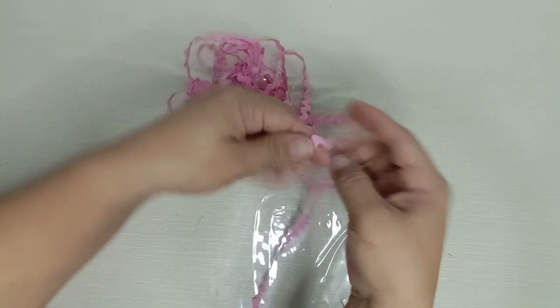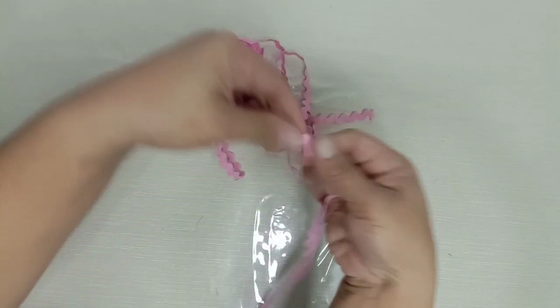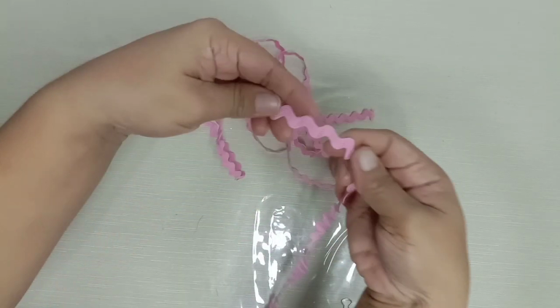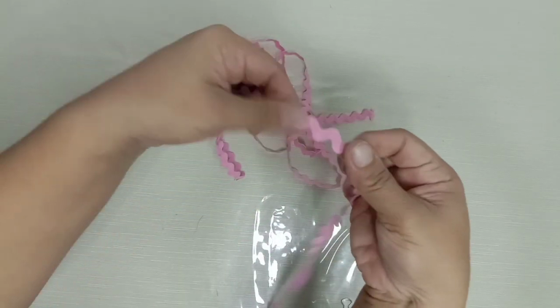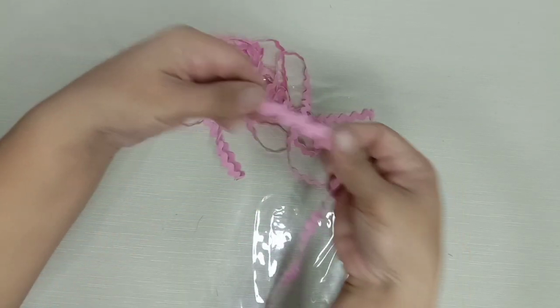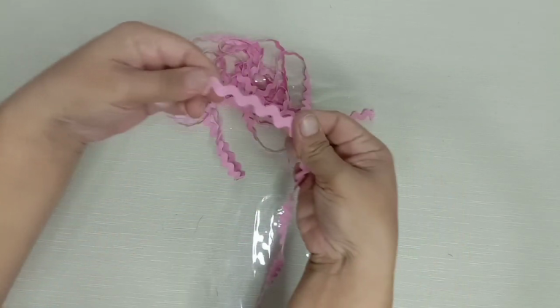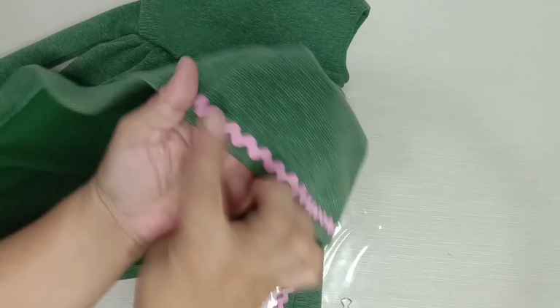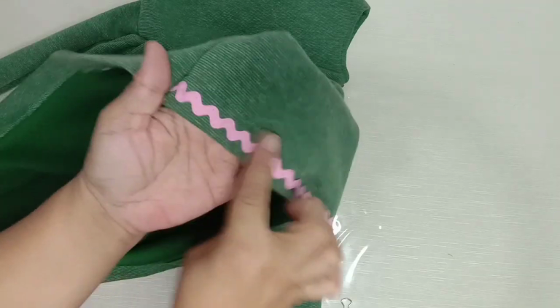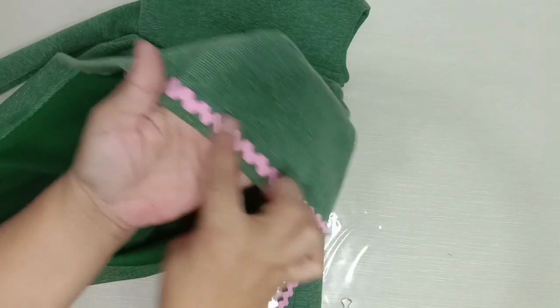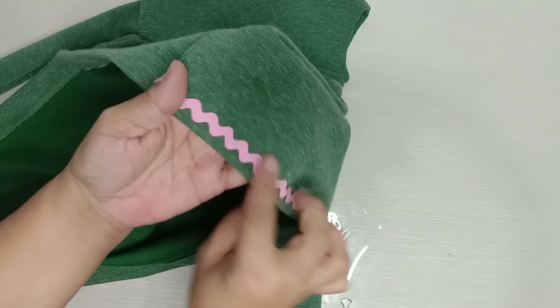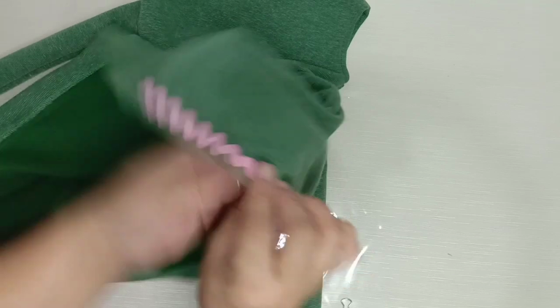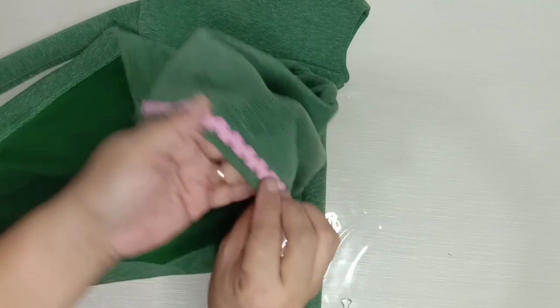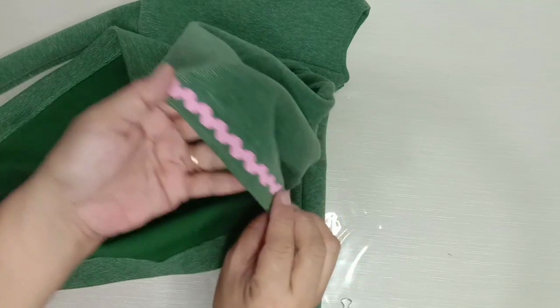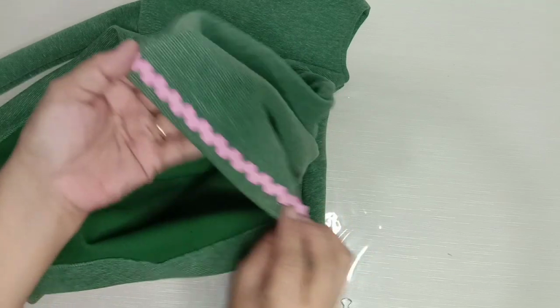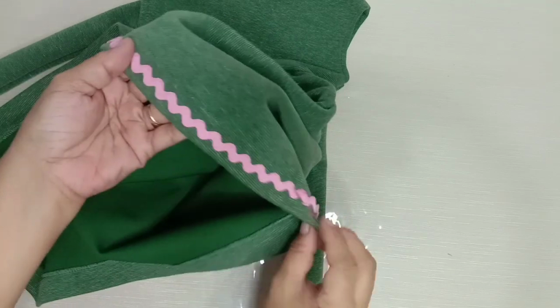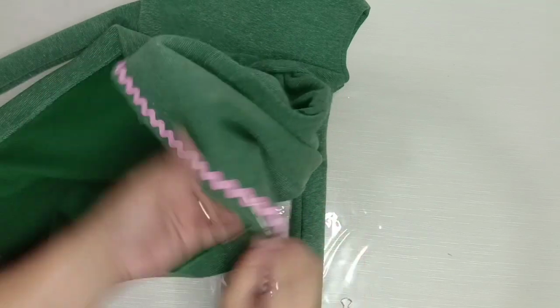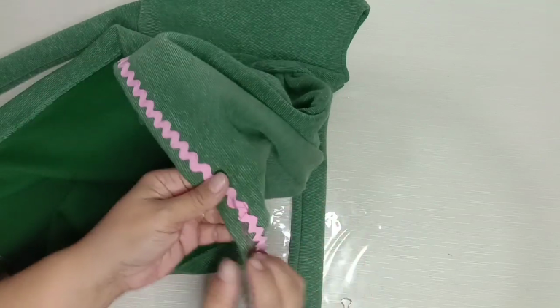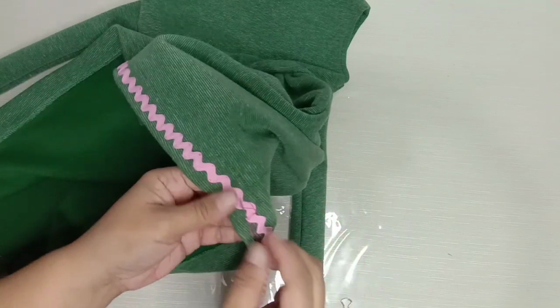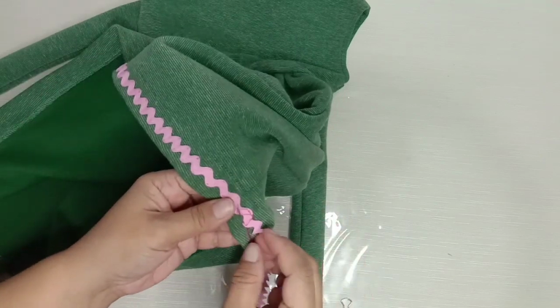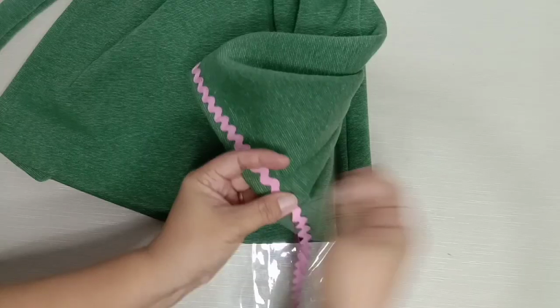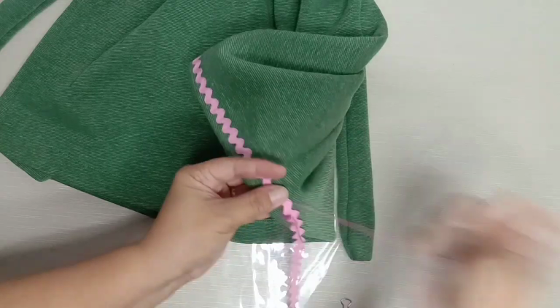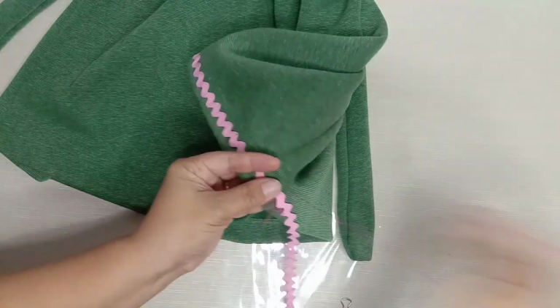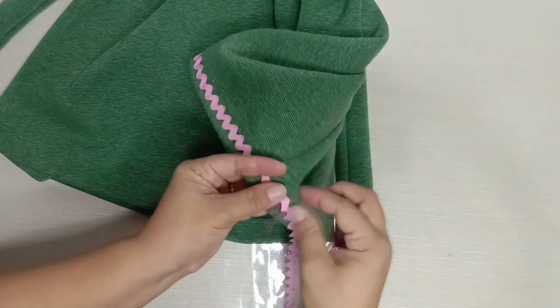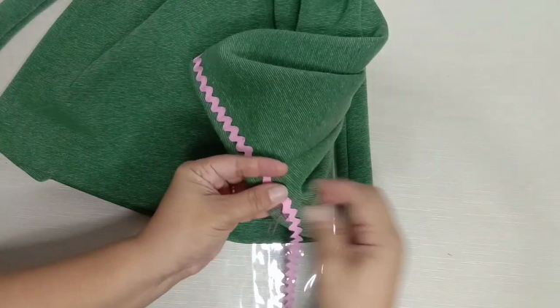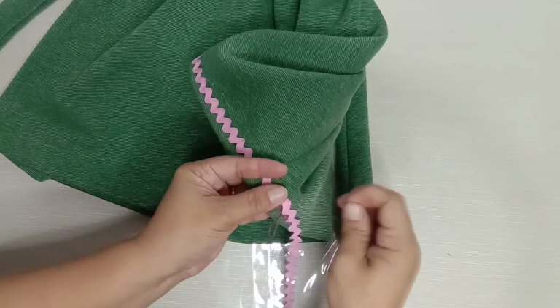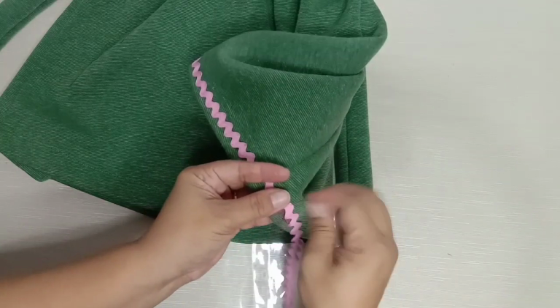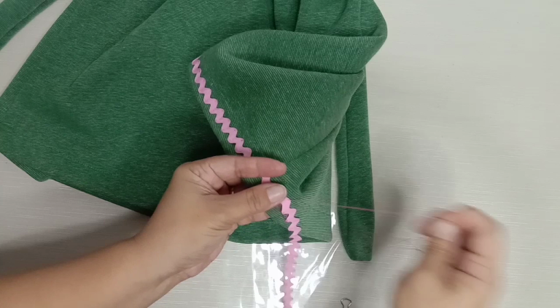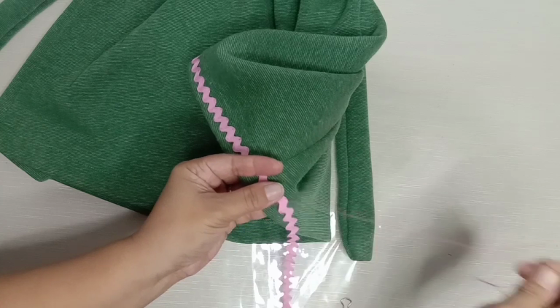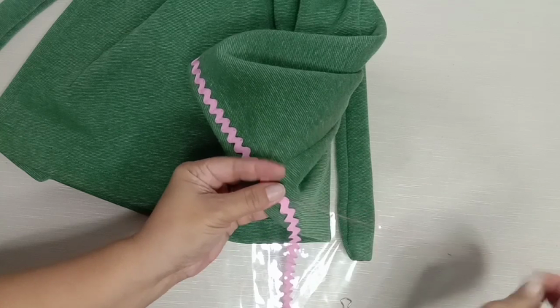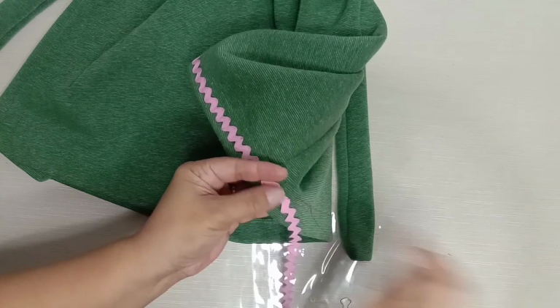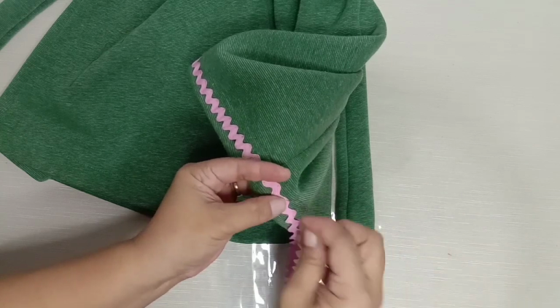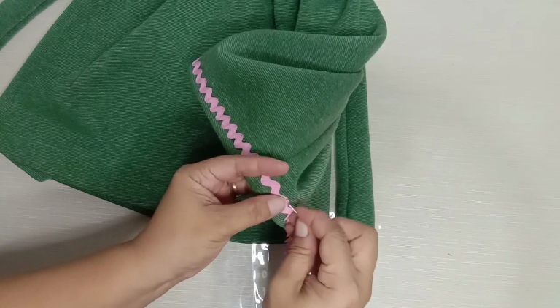I have this old fabric trimming and it is good enough to pair with the skirt. Attach it and sew at the bottom side of the skirt.